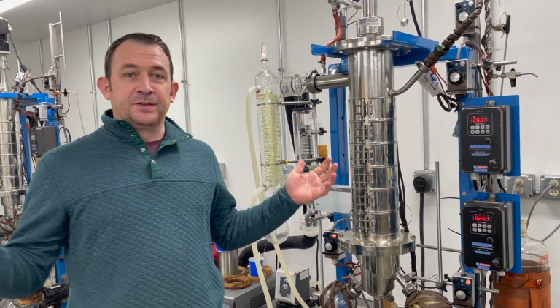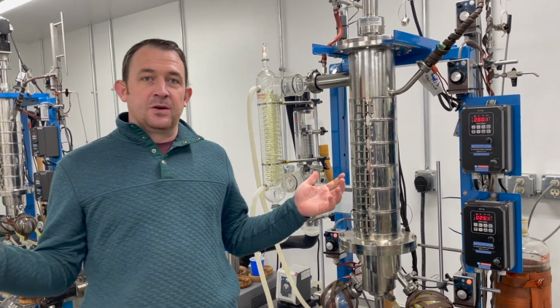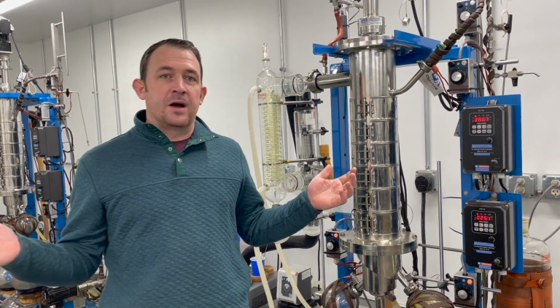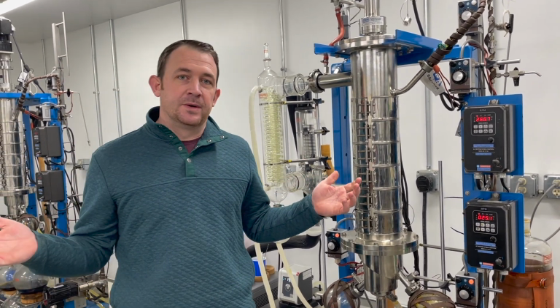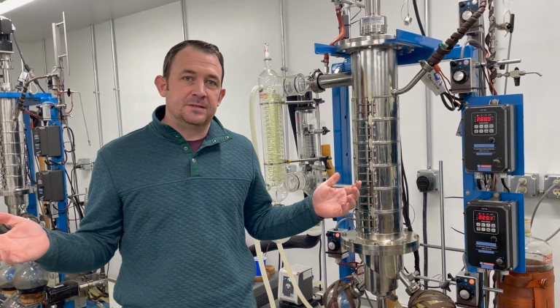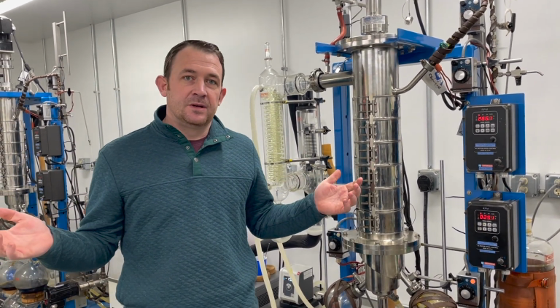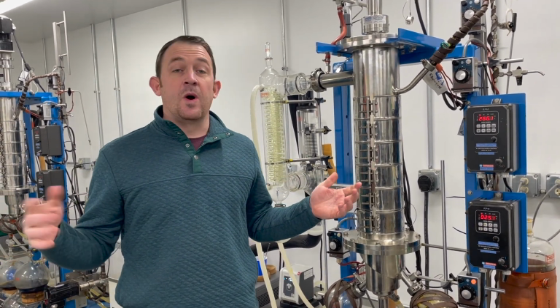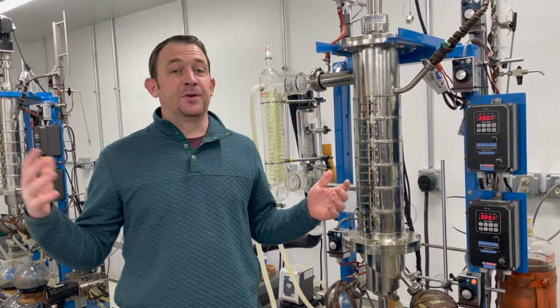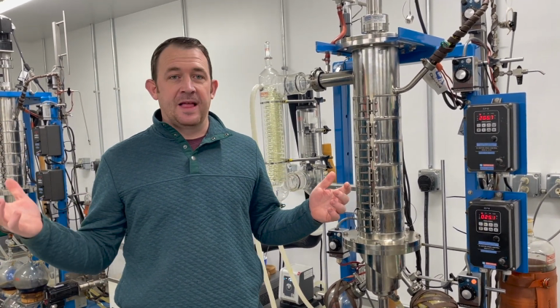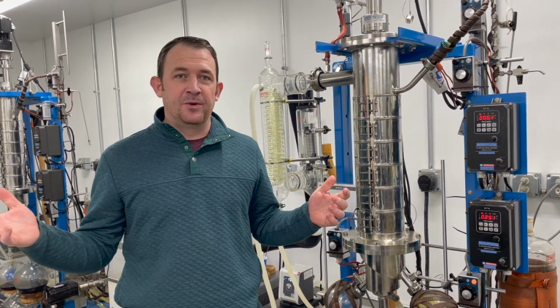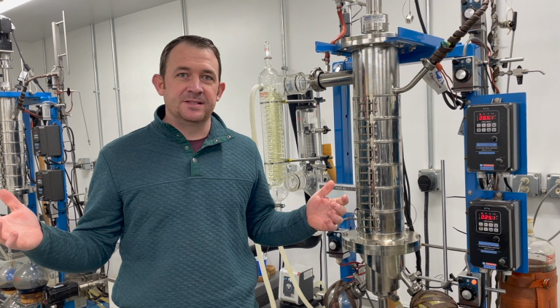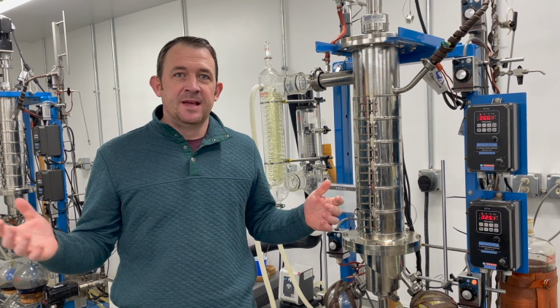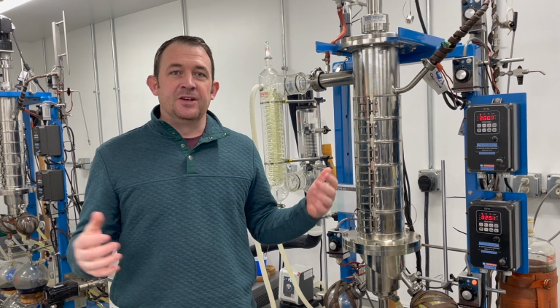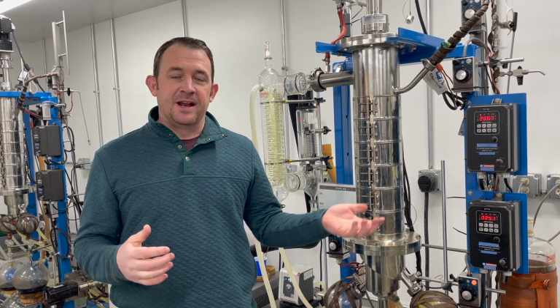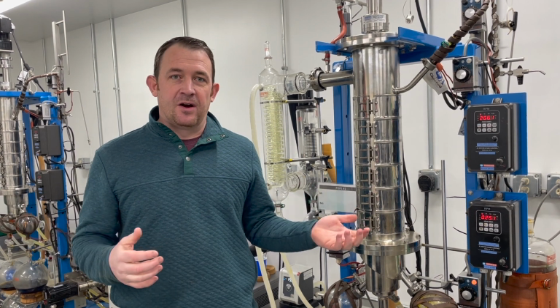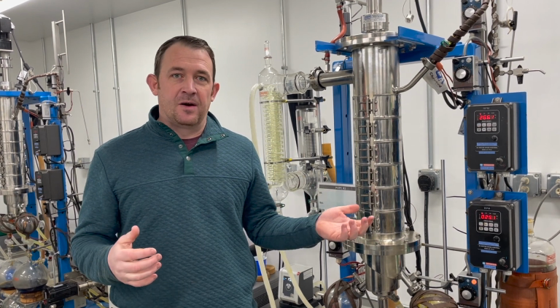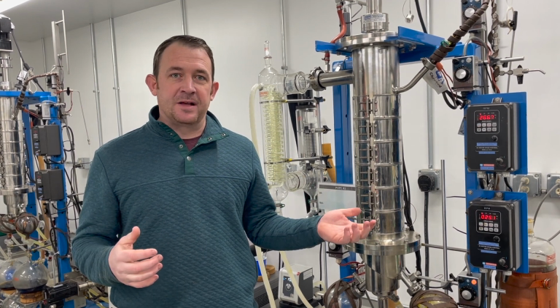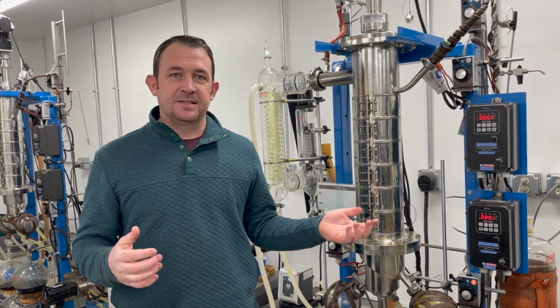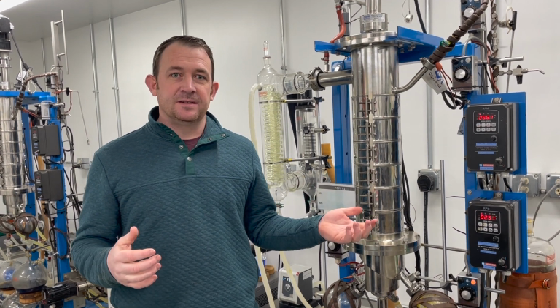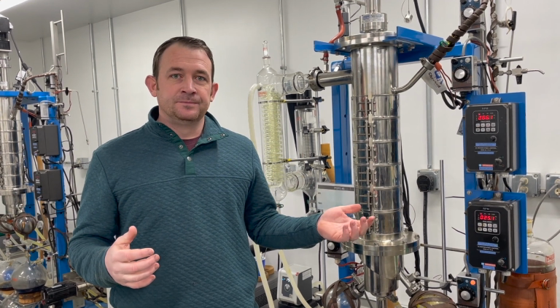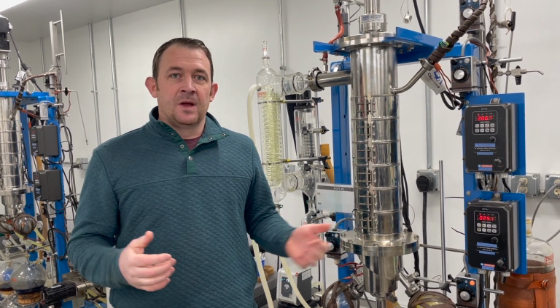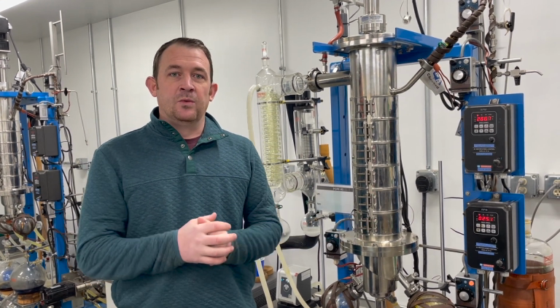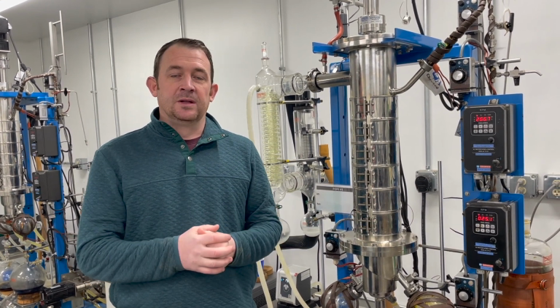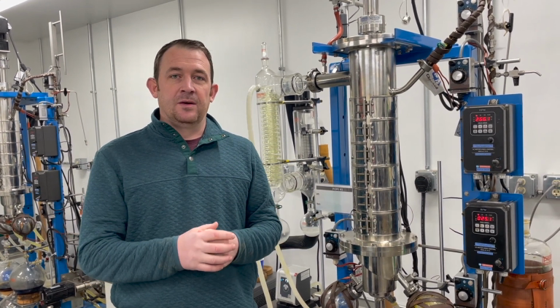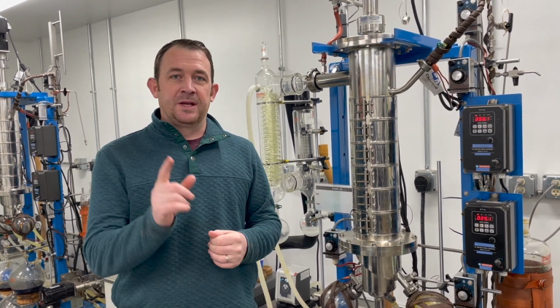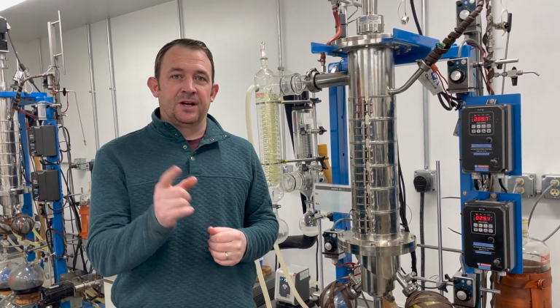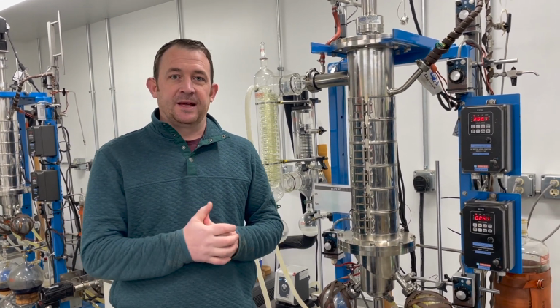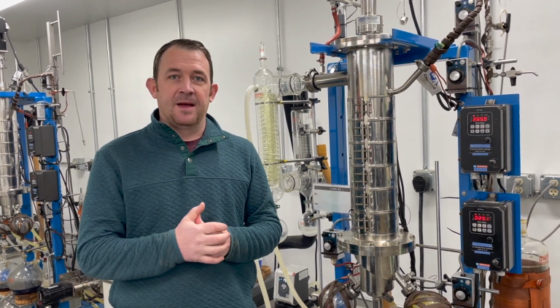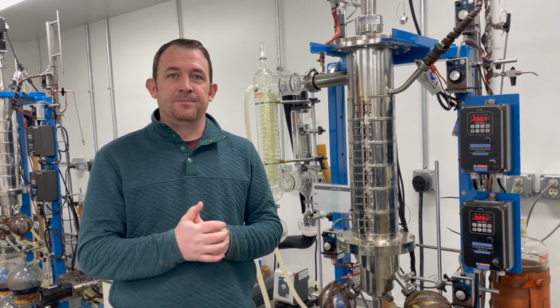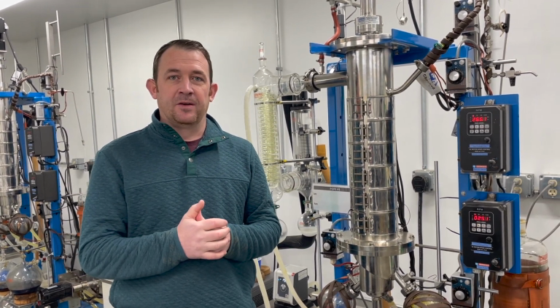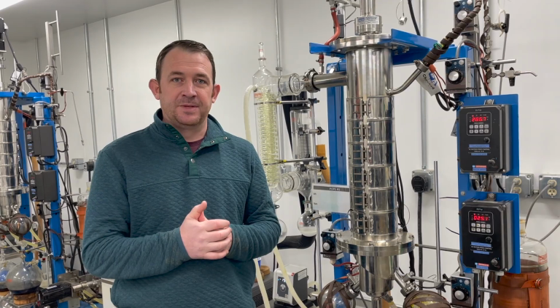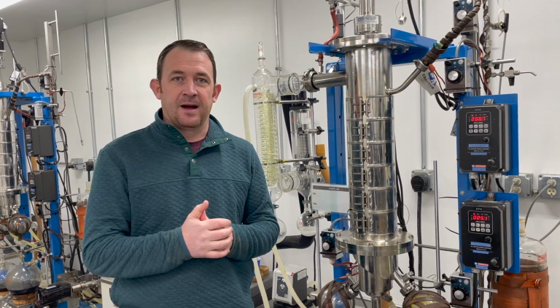Thanks for taking a walk through our lab with us and checking out our processes. We'll catch you next time at butlerhemp.com.